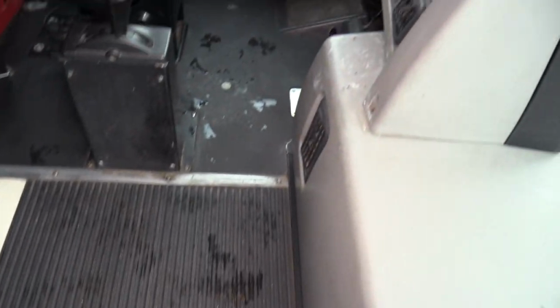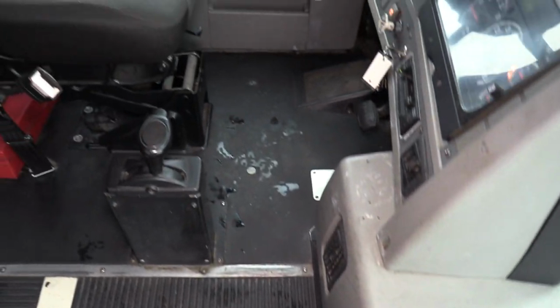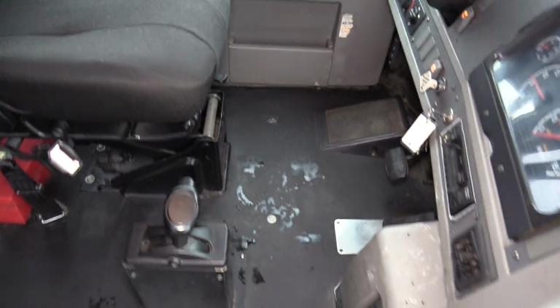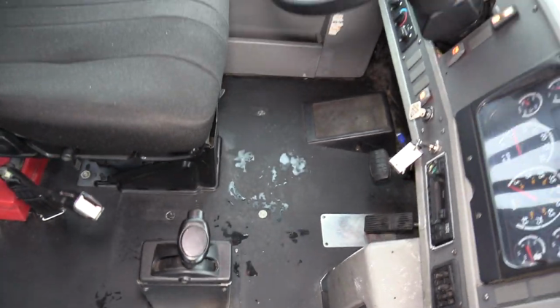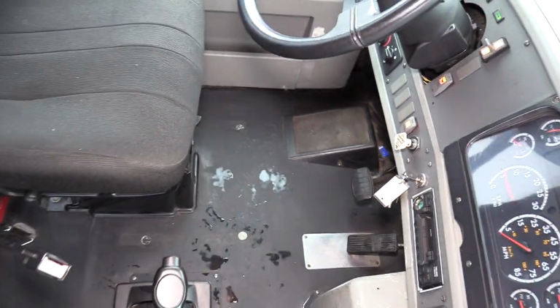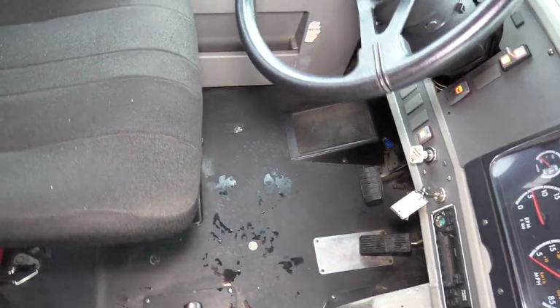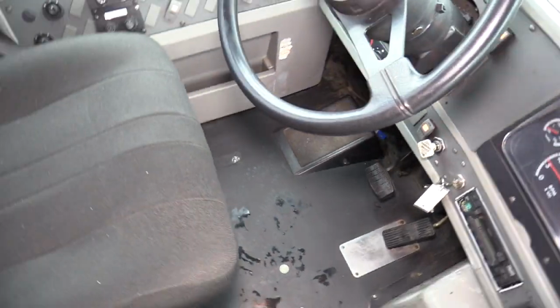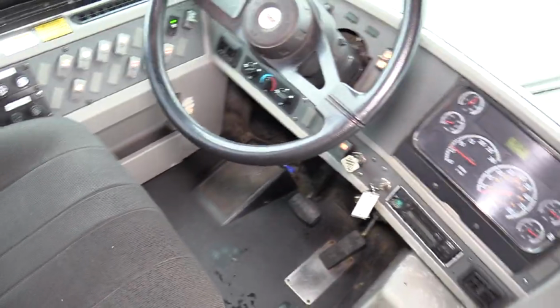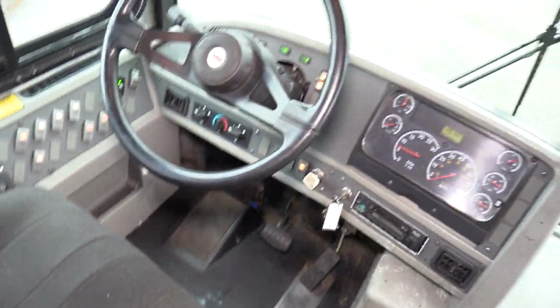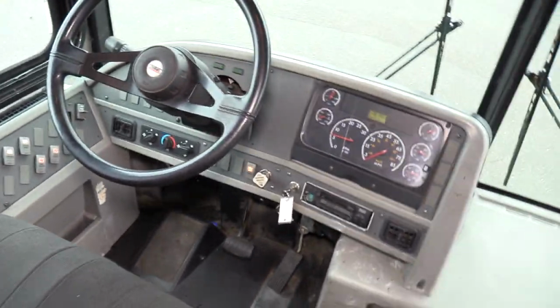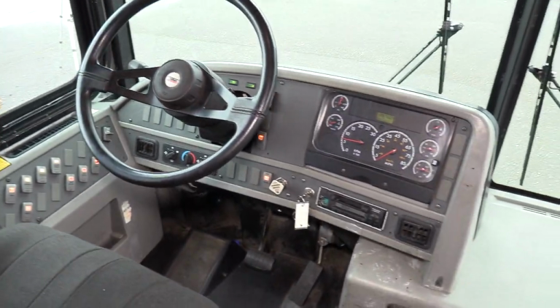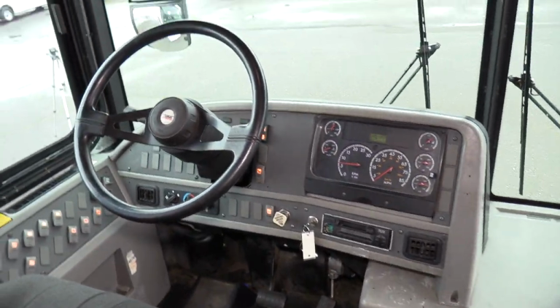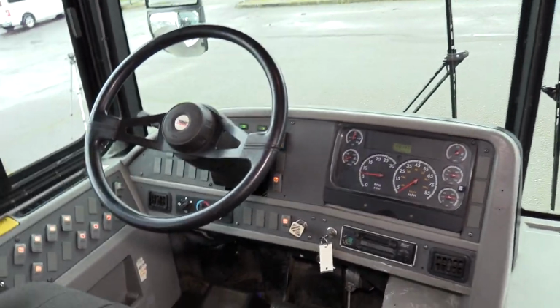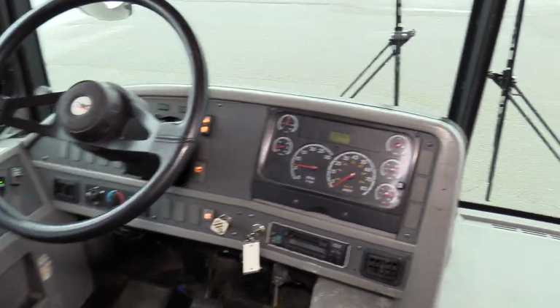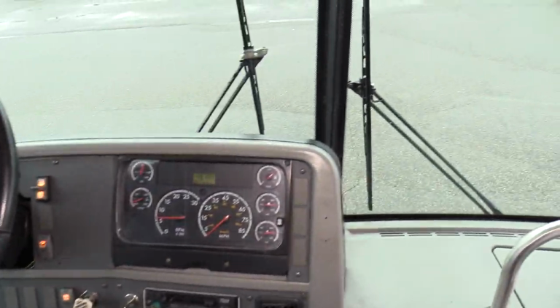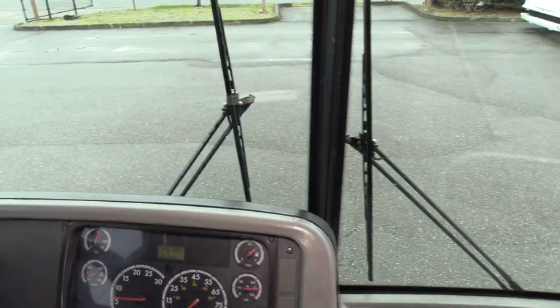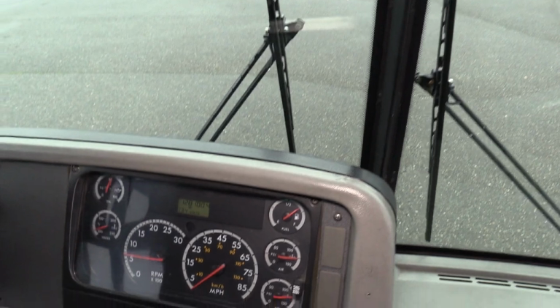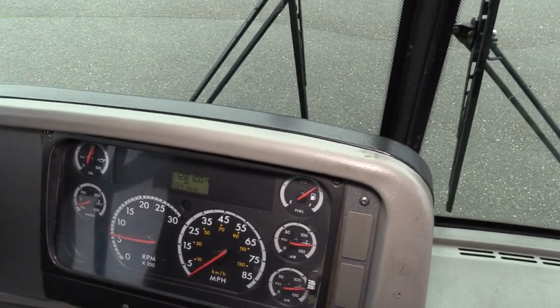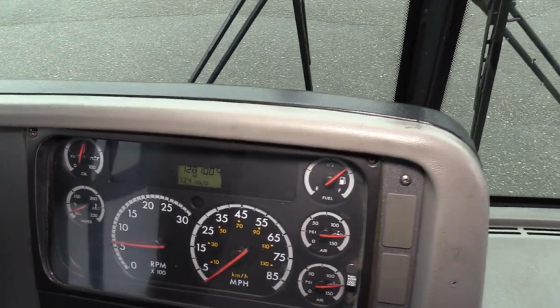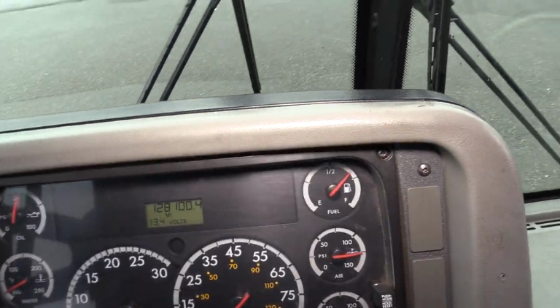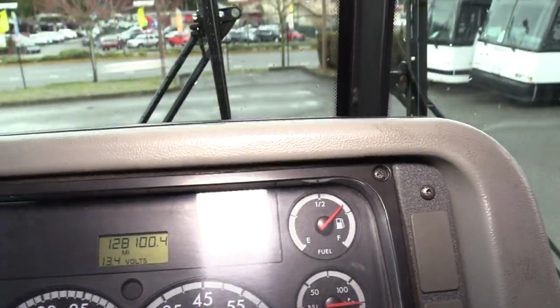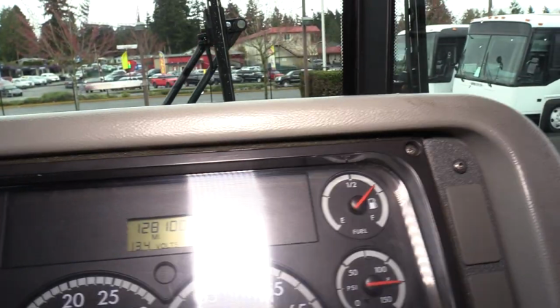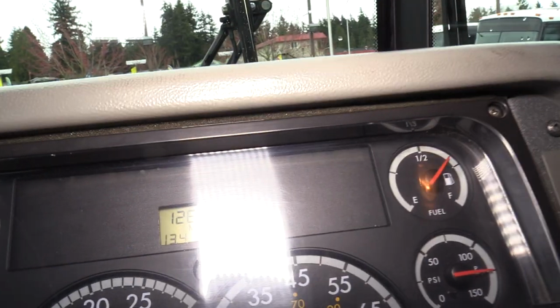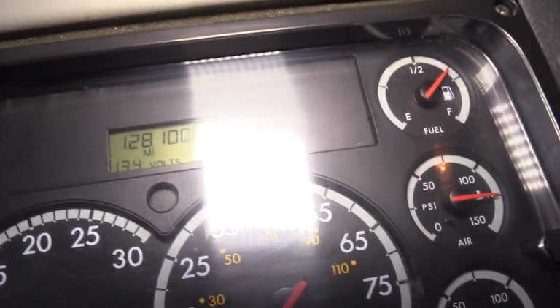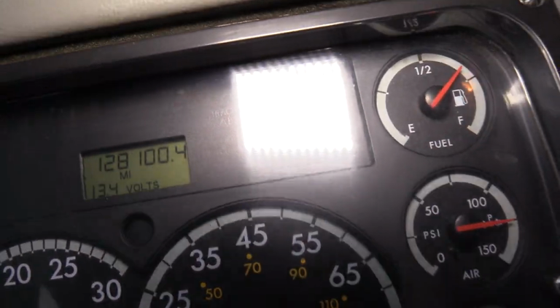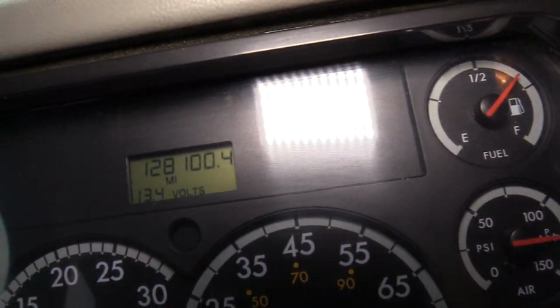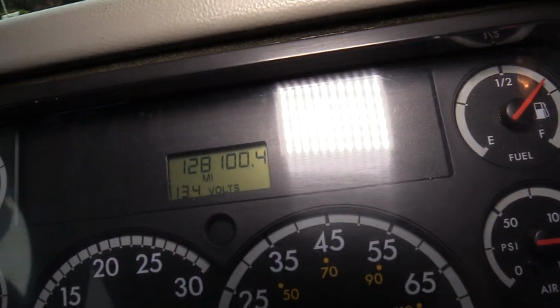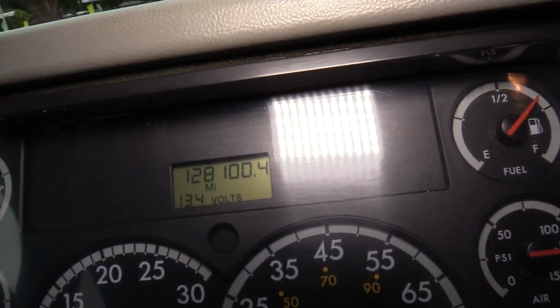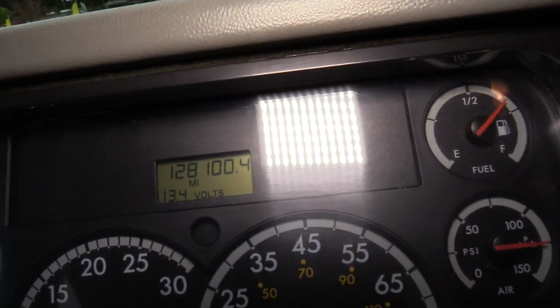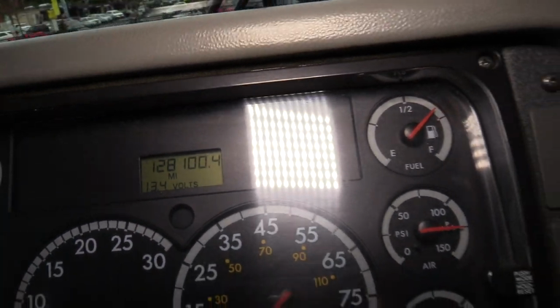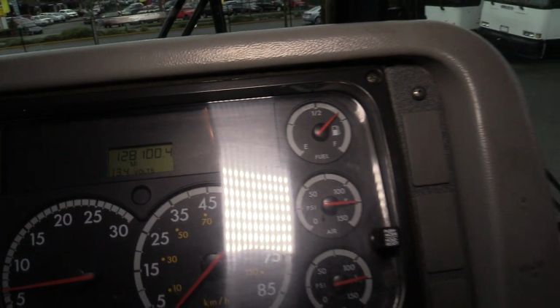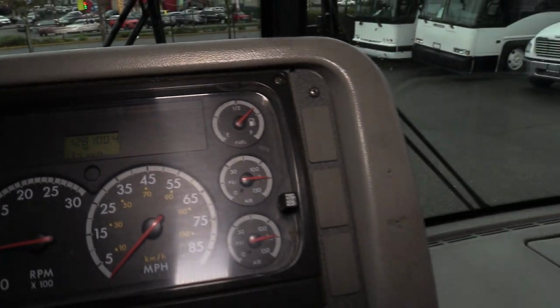We're going to start with the driver's area. Looks pretty clean to me. You'll notice right here it does have 128,000 miles on it — definitely a lot of life left on that.